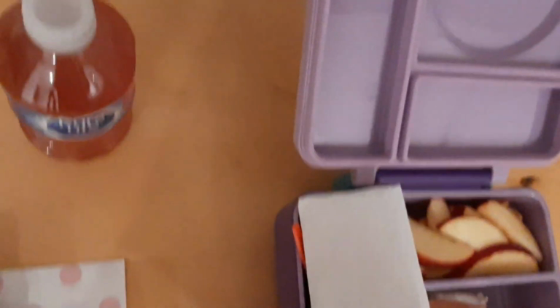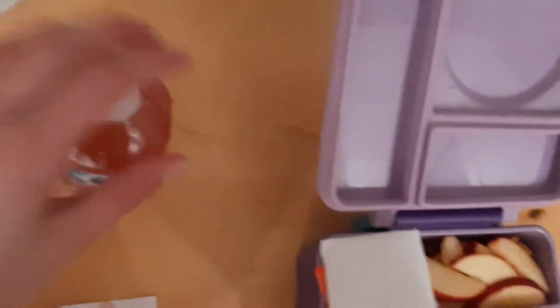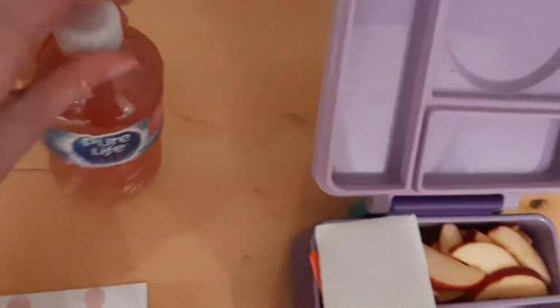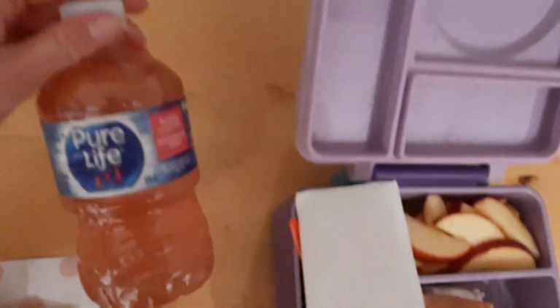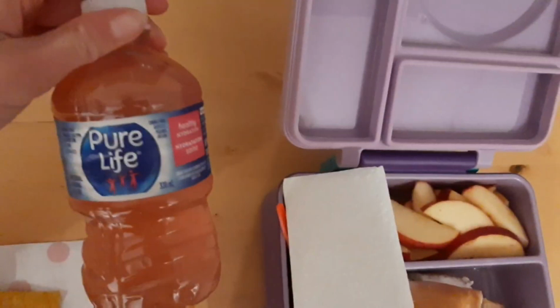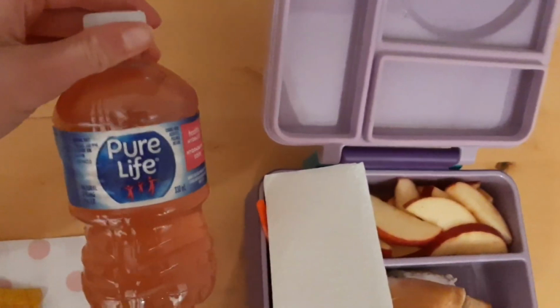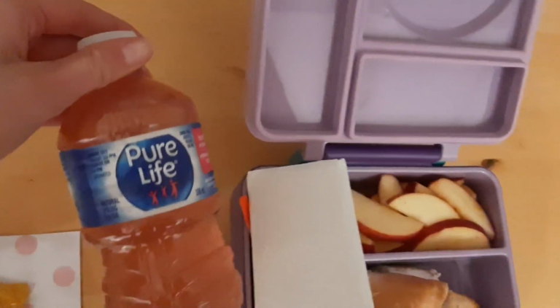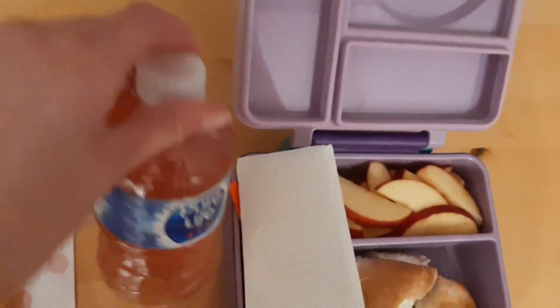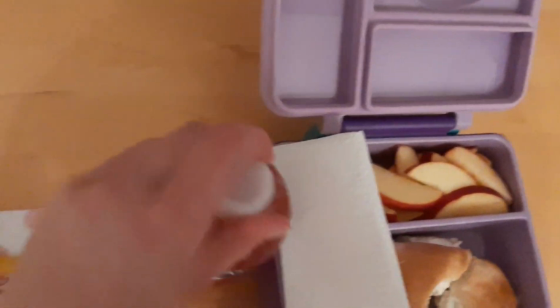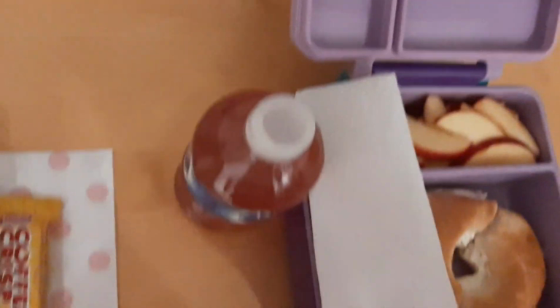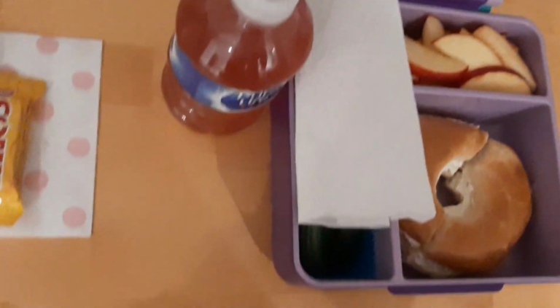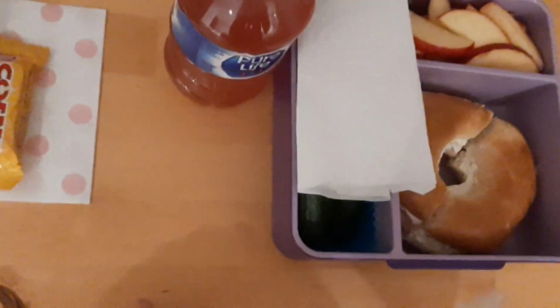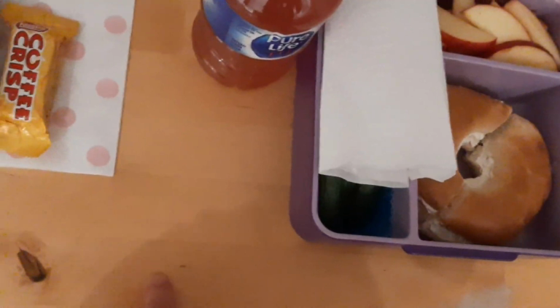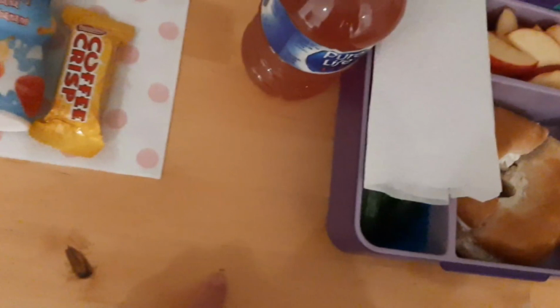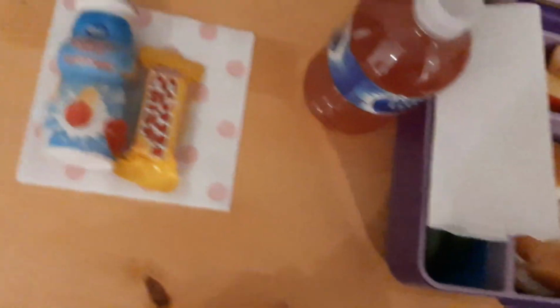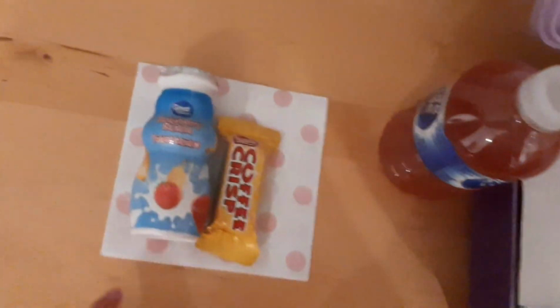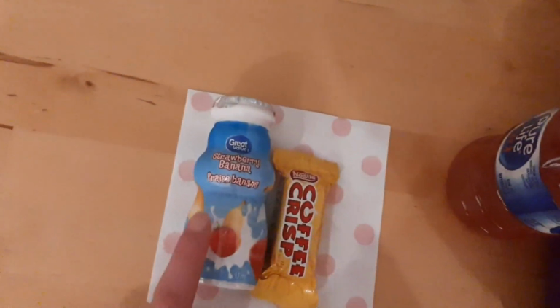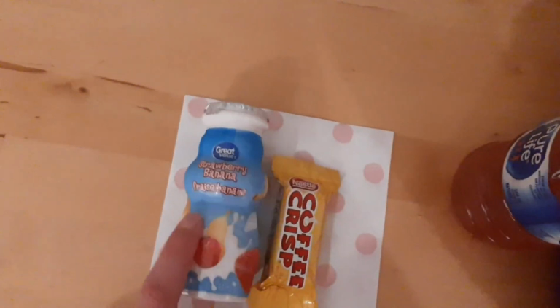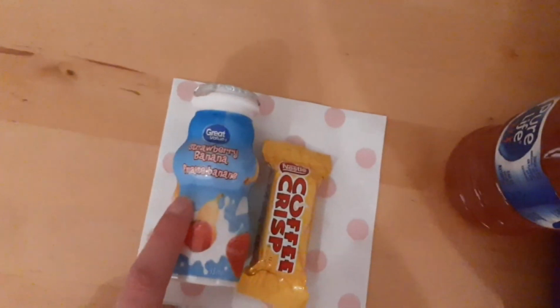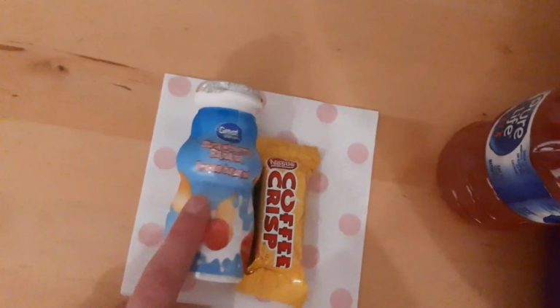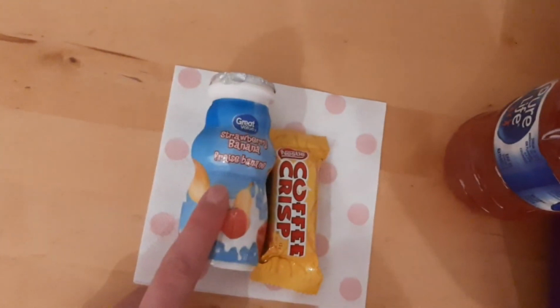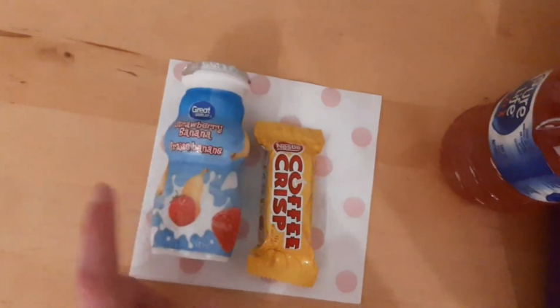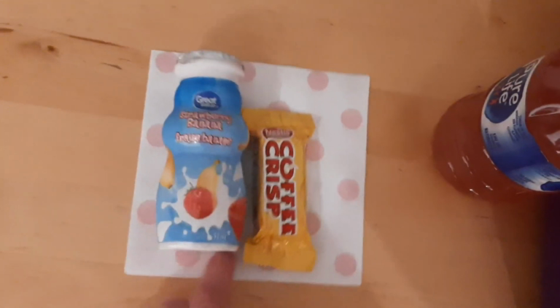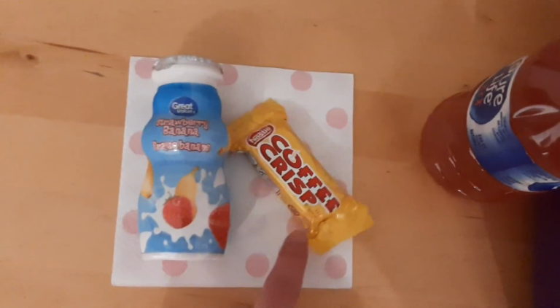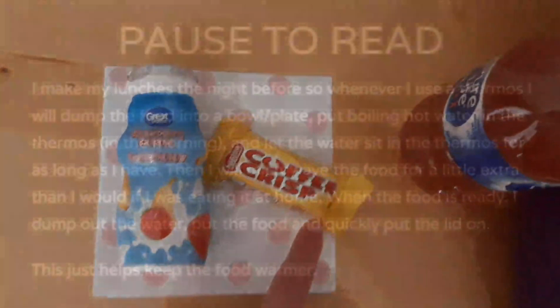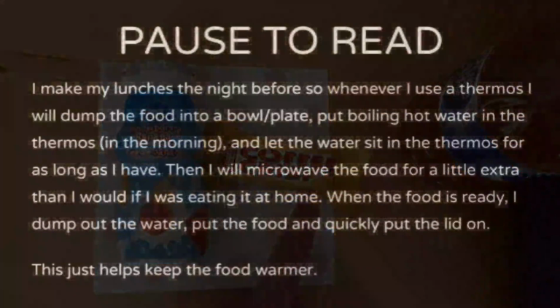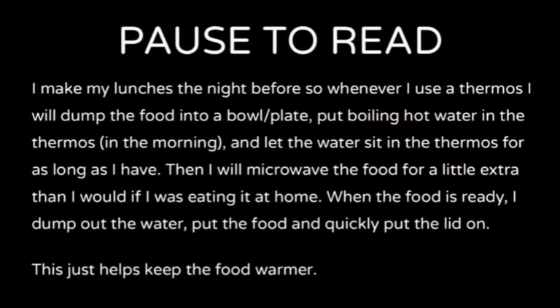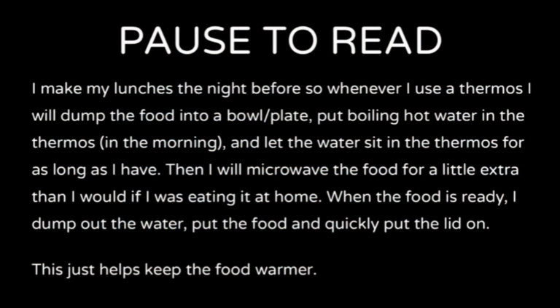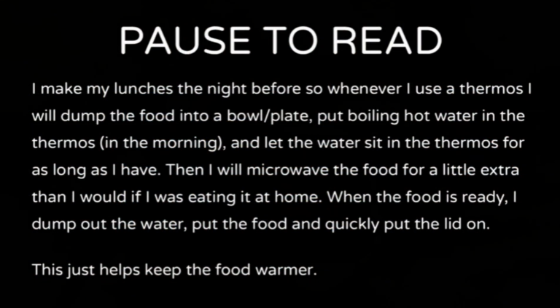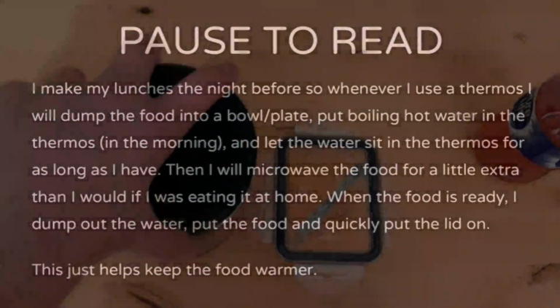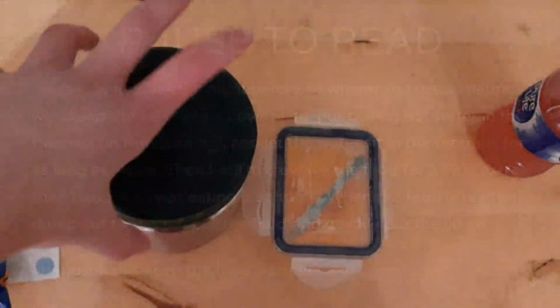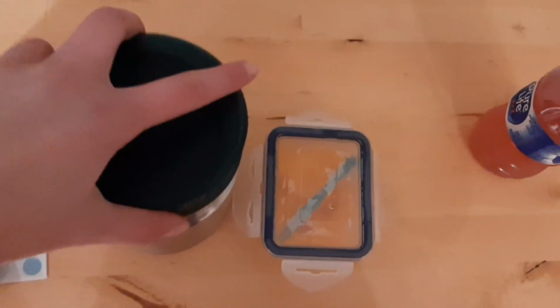I have some watermelon juice to go with that for lunch. I'll have my water like usual. Then for snack I have a strawberry banana drinkable yogurt and a Coffee Crisp.